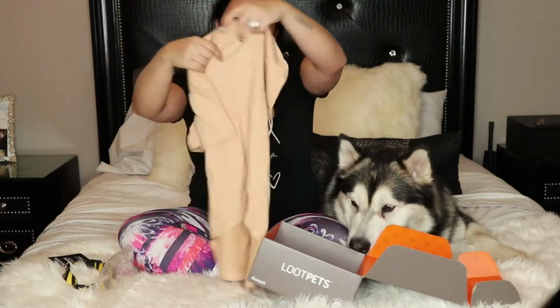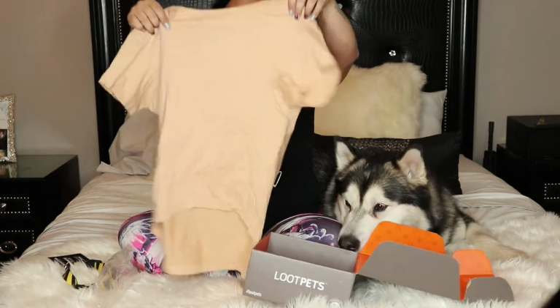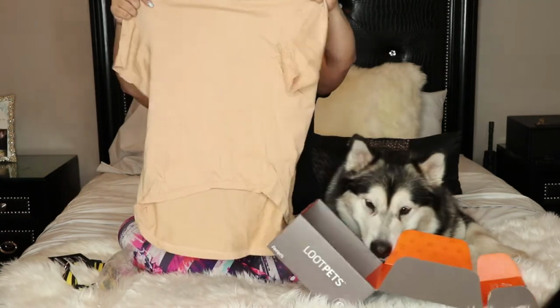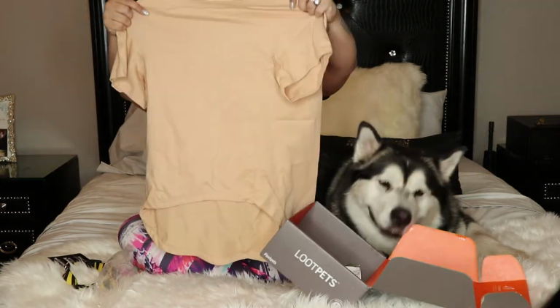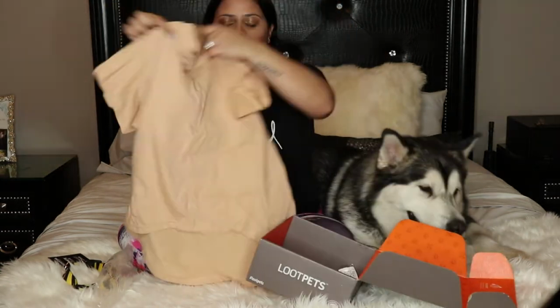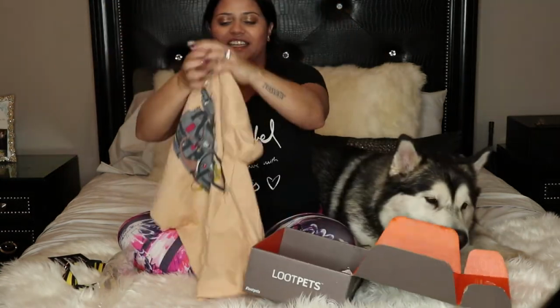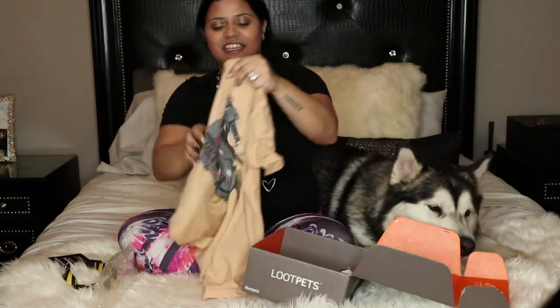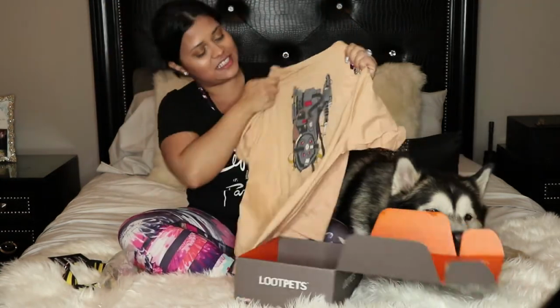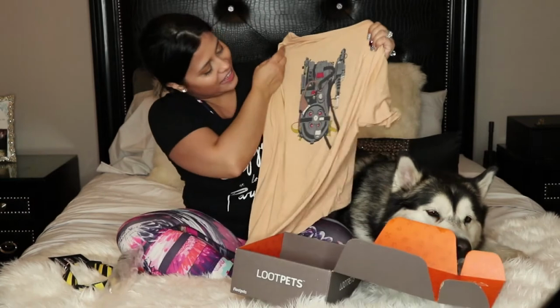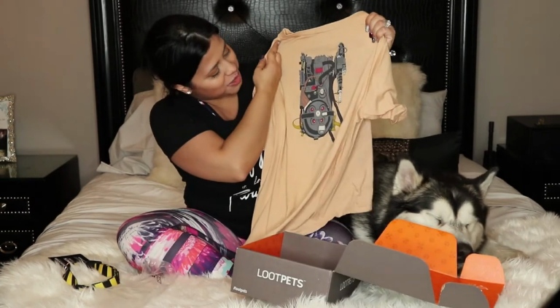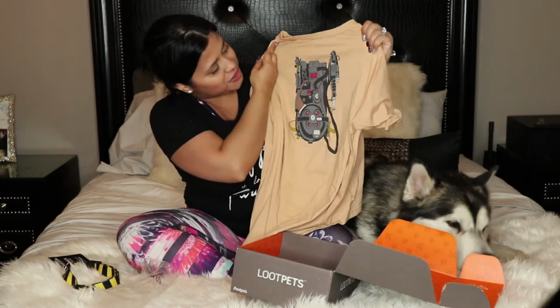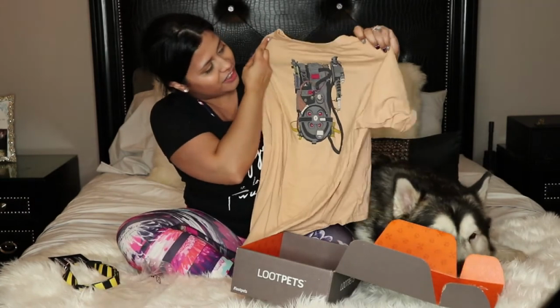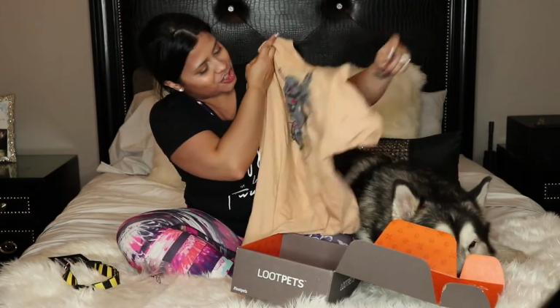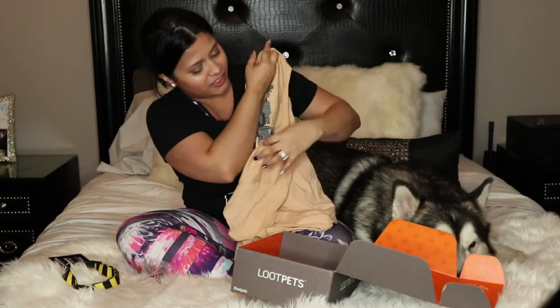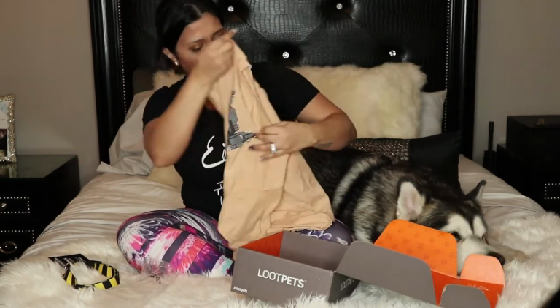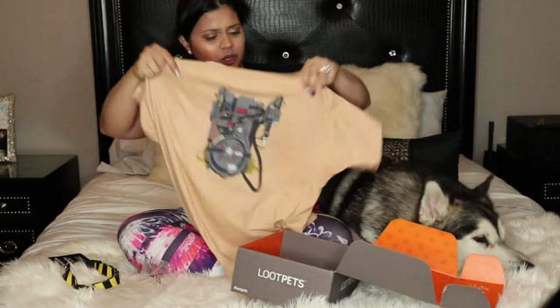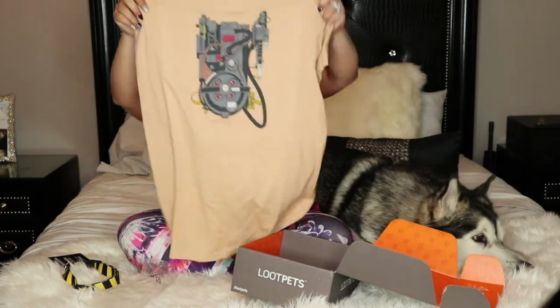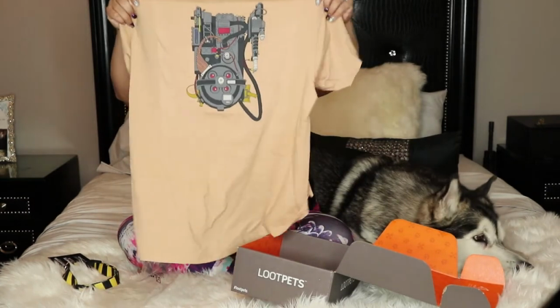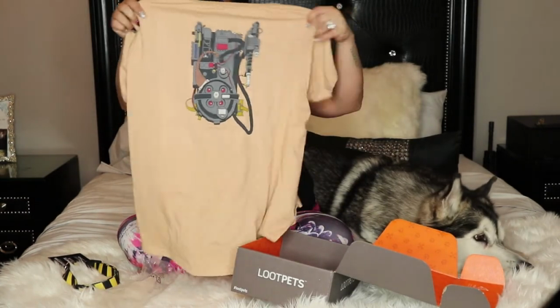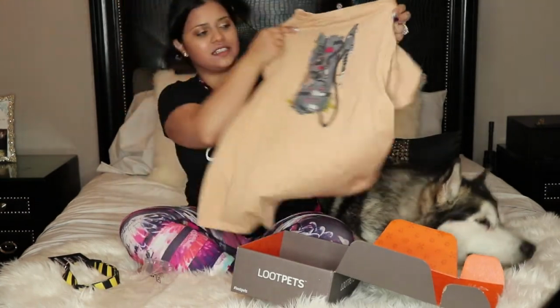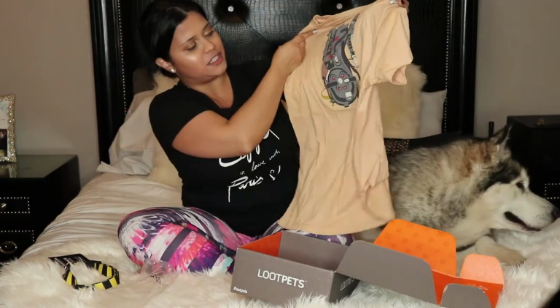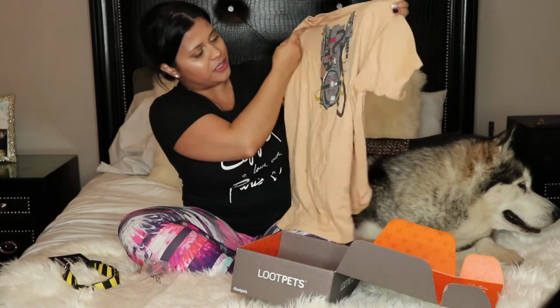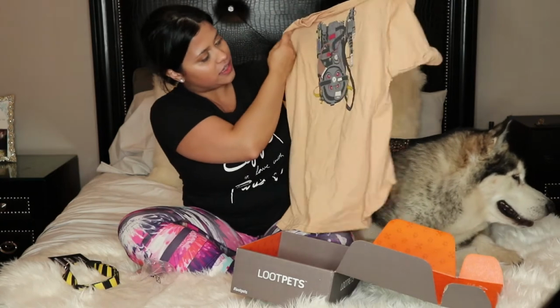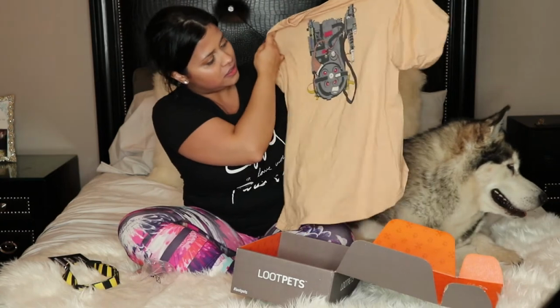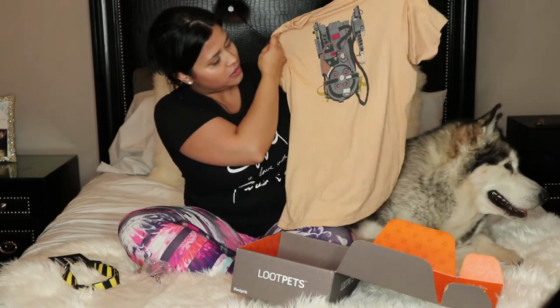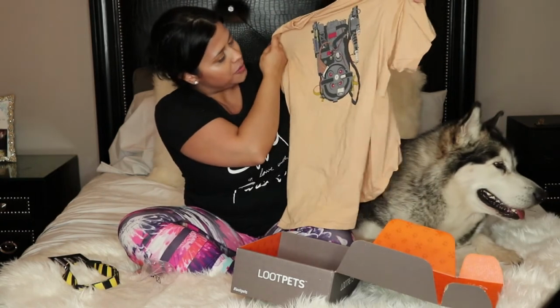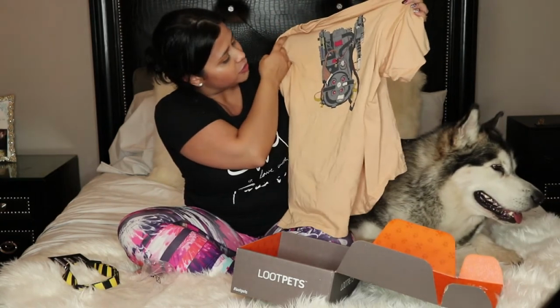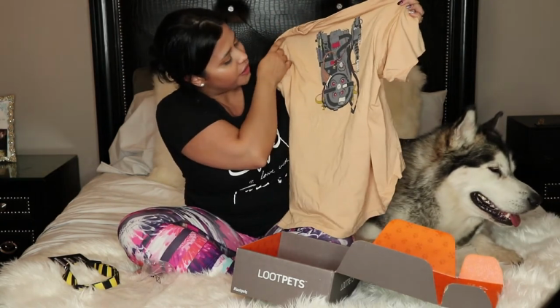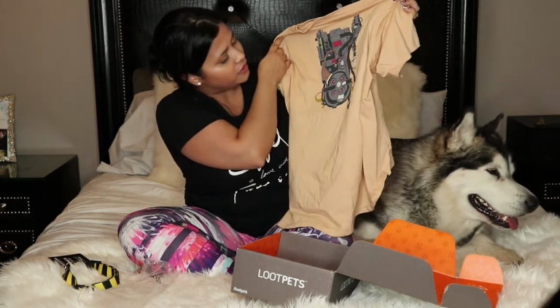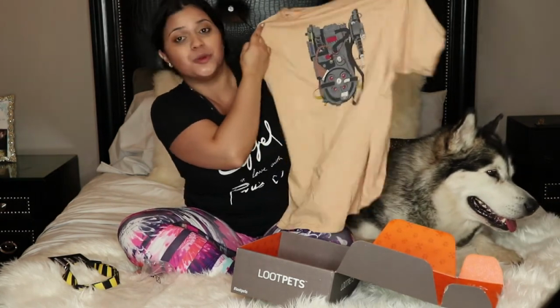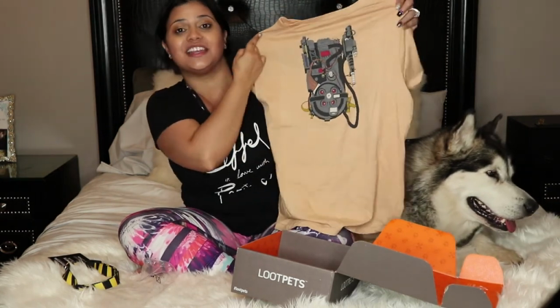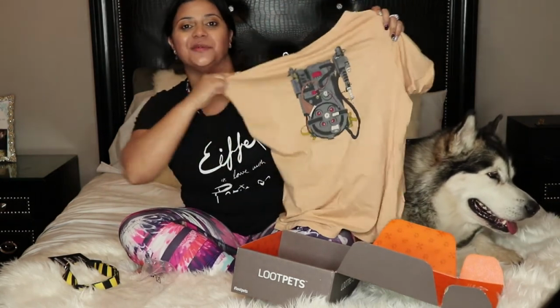Oh my God, this is so adorable. It is like a Ghostbuster shirt and it looks like a pretty good decent size for Venus. I think she will be able to wear it. We will see in a little bit.